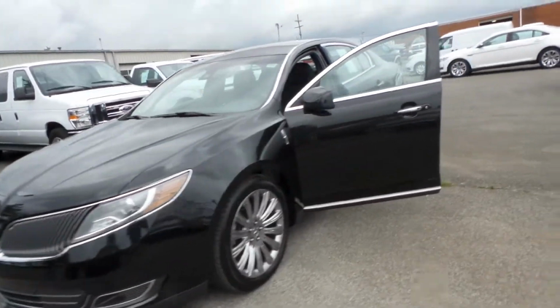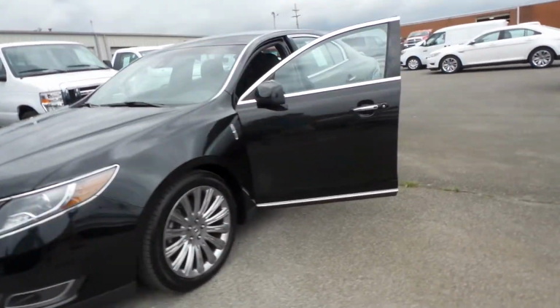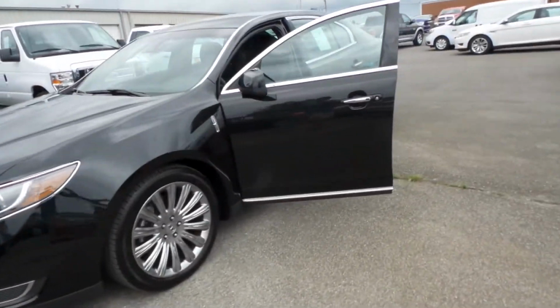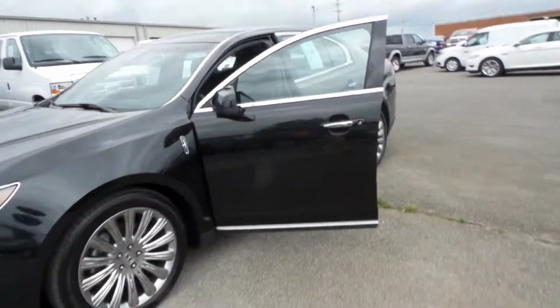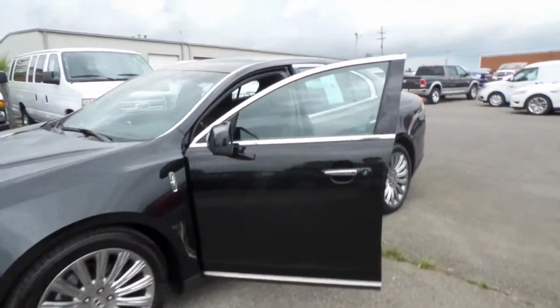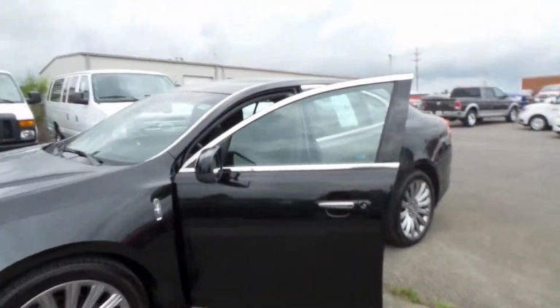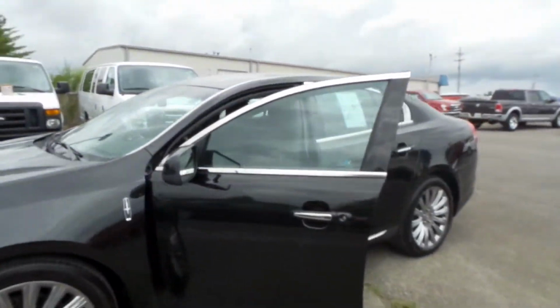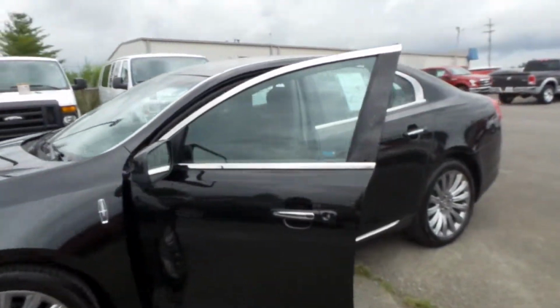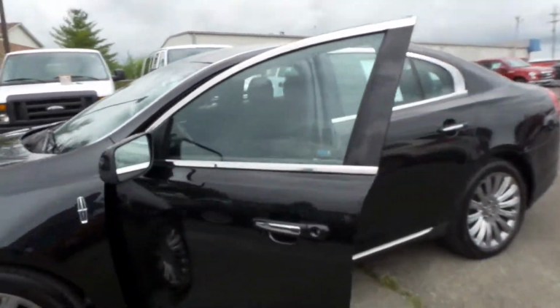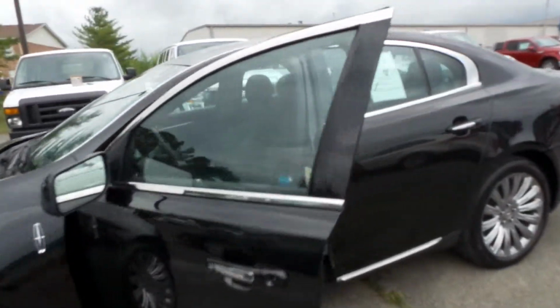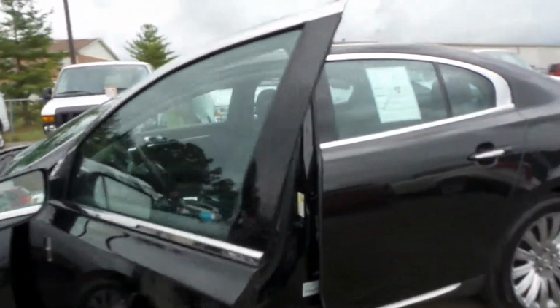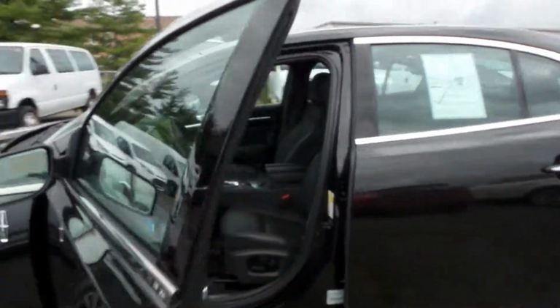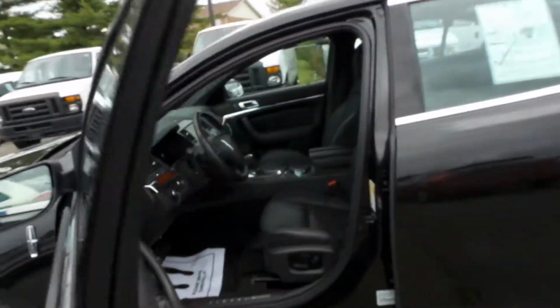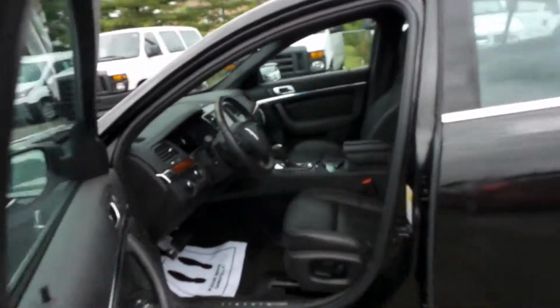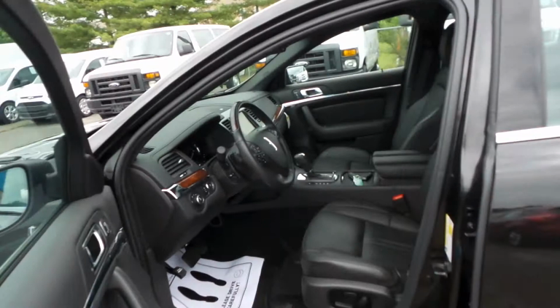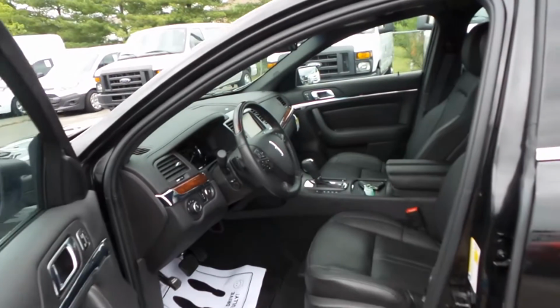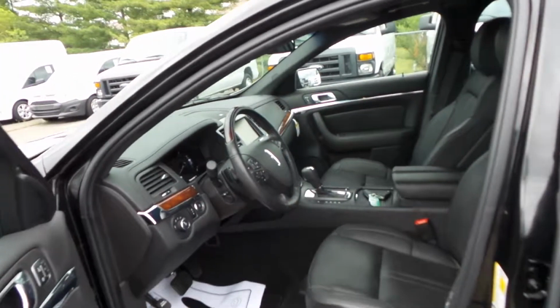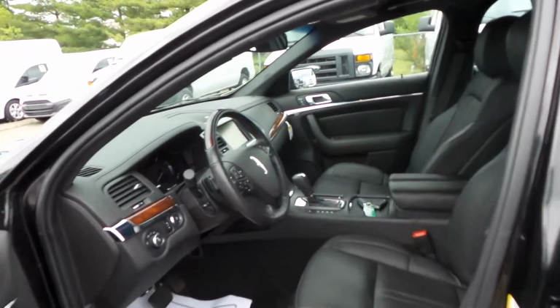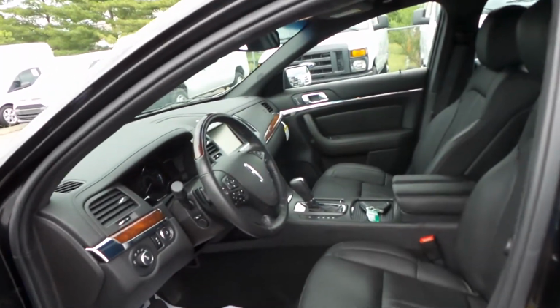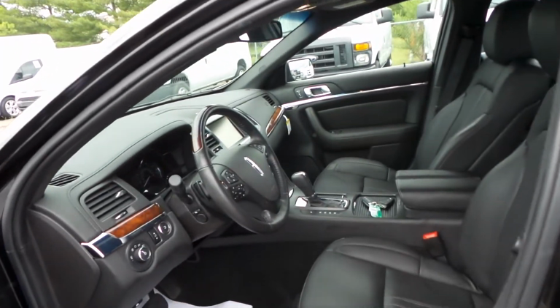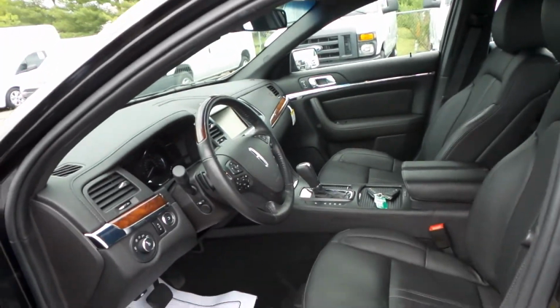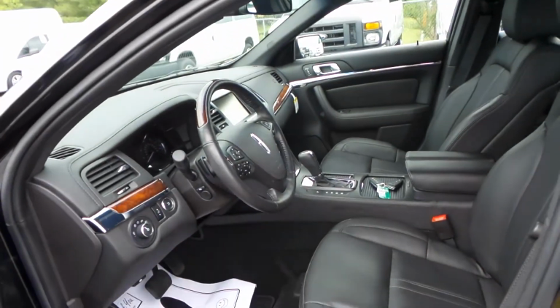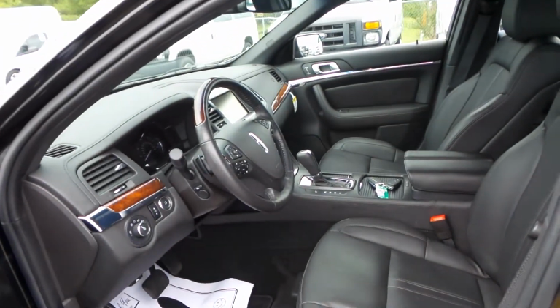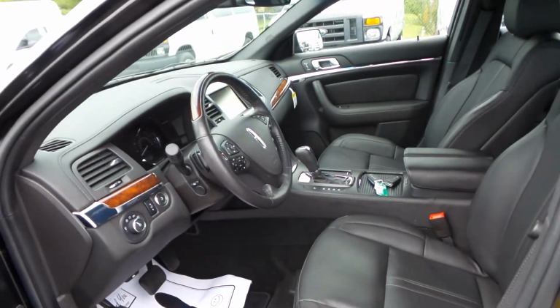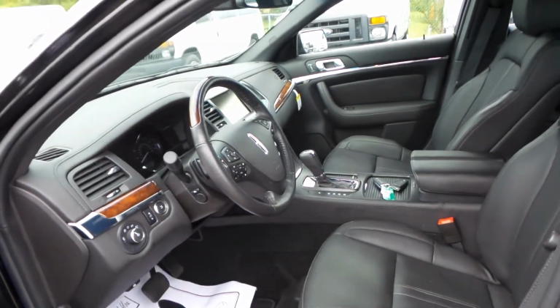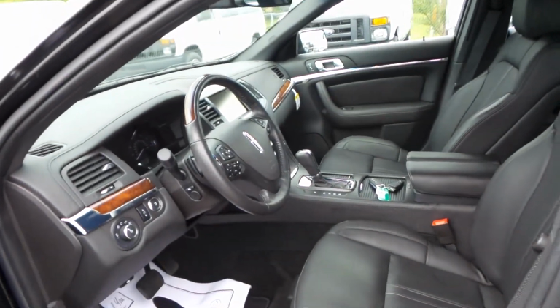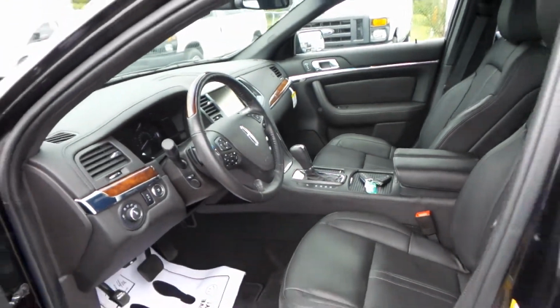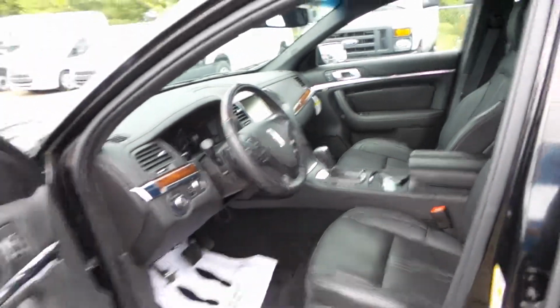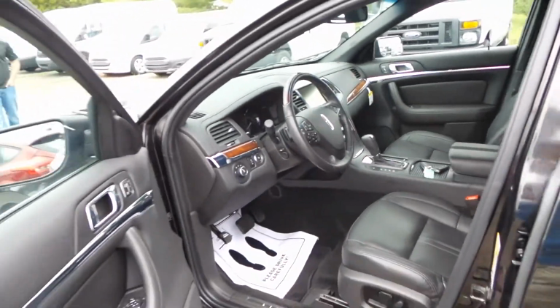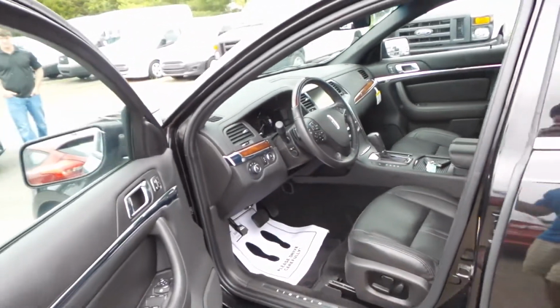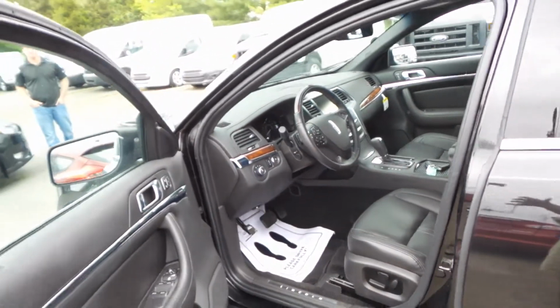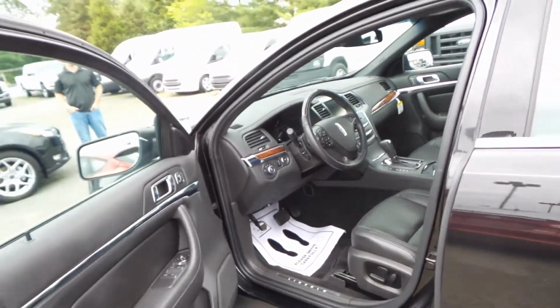It comes equipped with keyless entry, push button start, heated and cooled powered leather seats, navigation, and a backup camera.